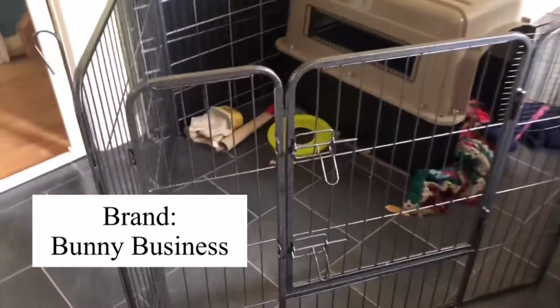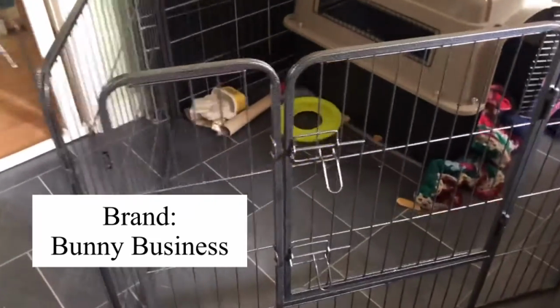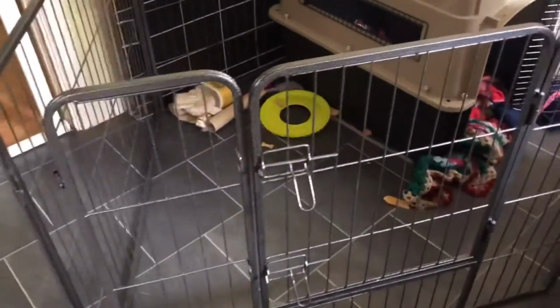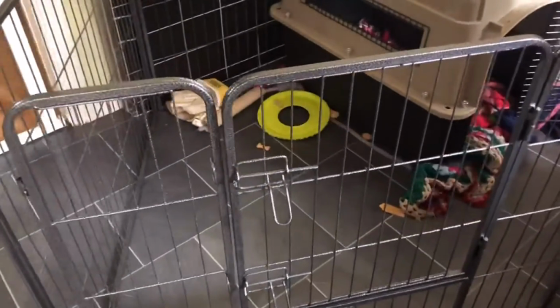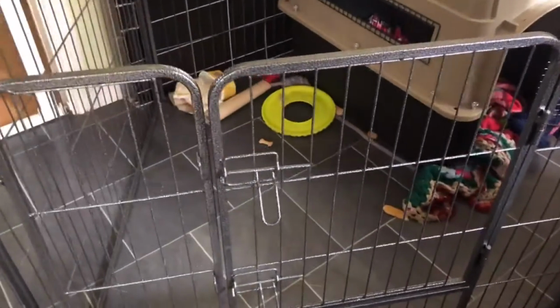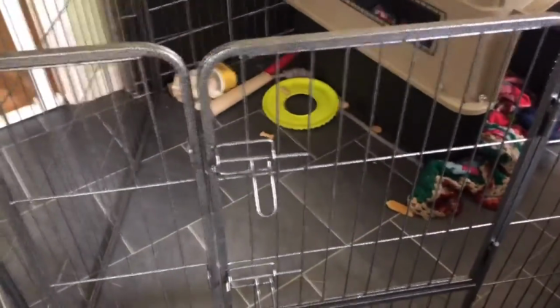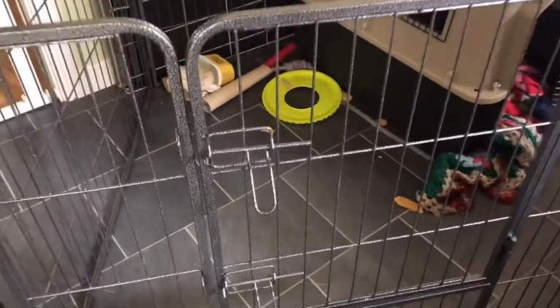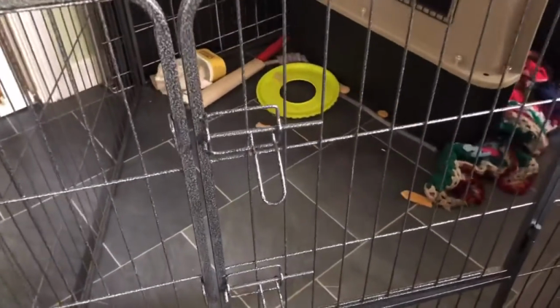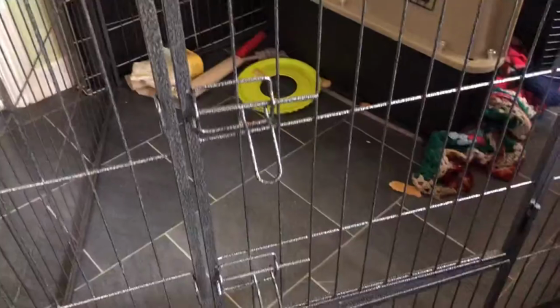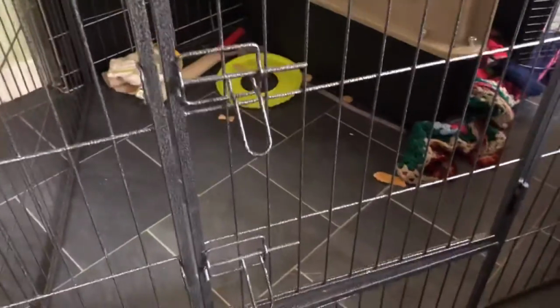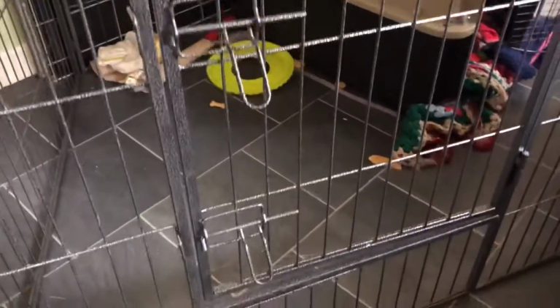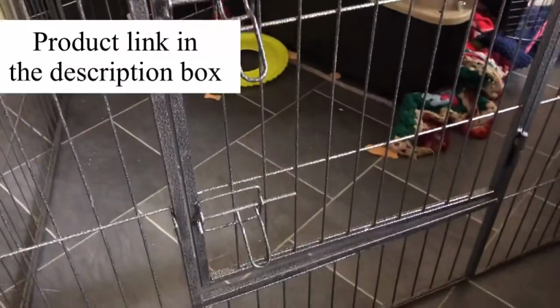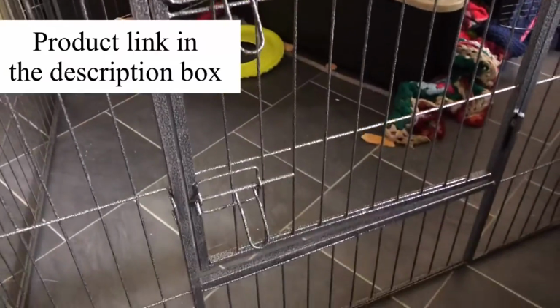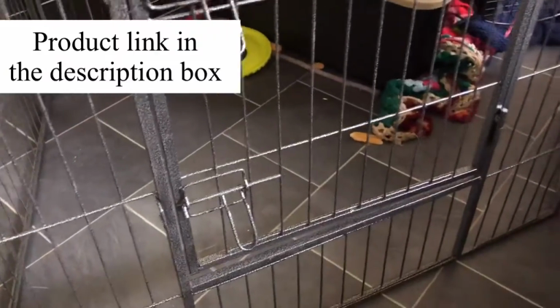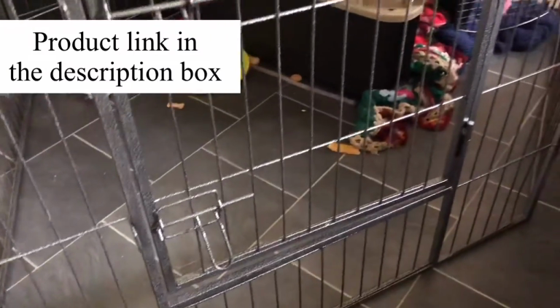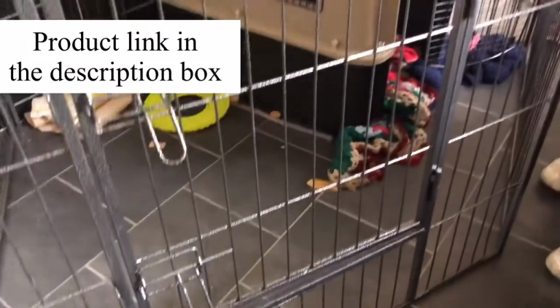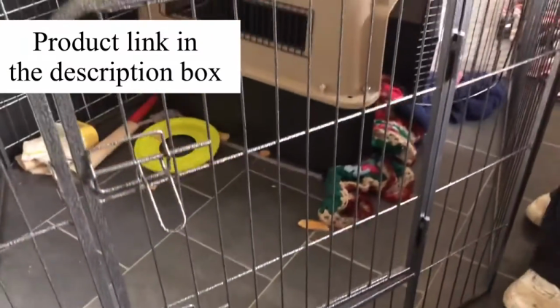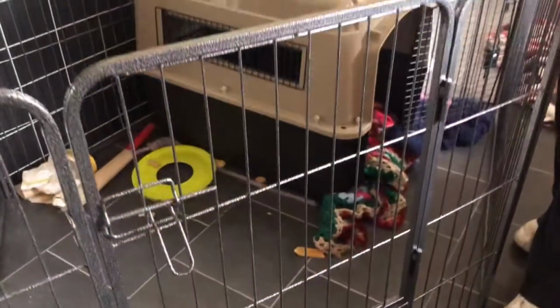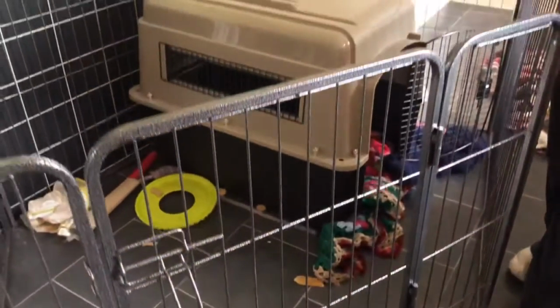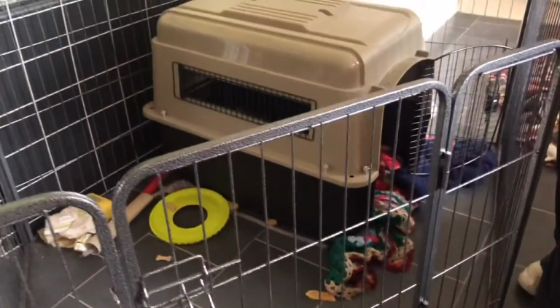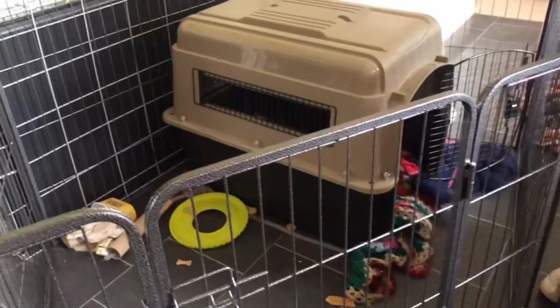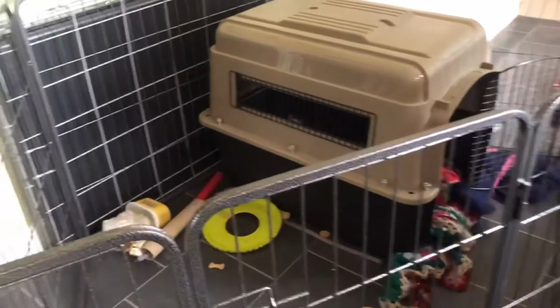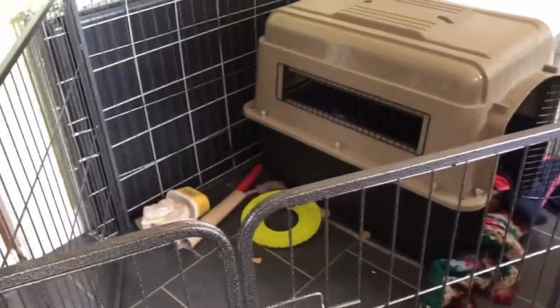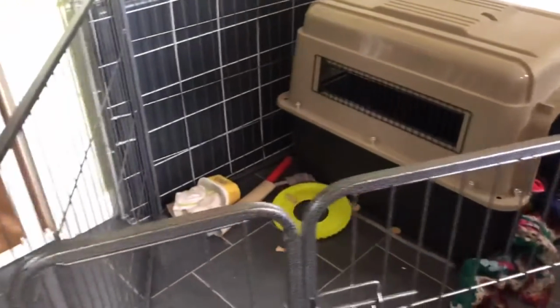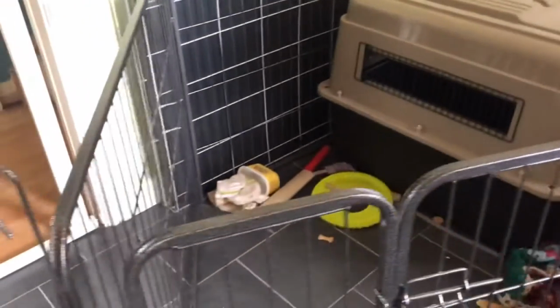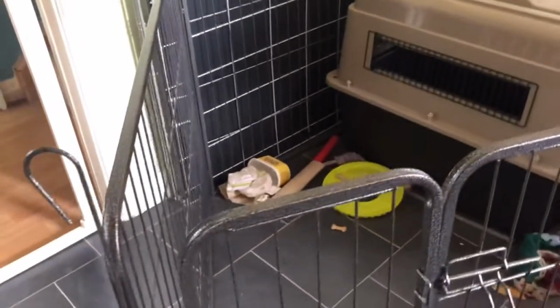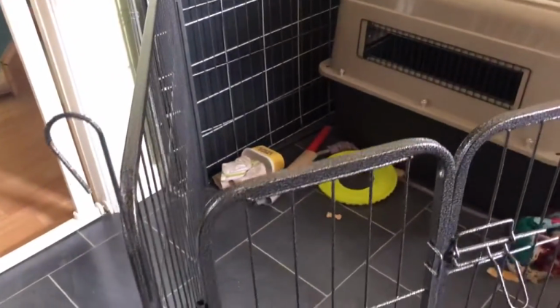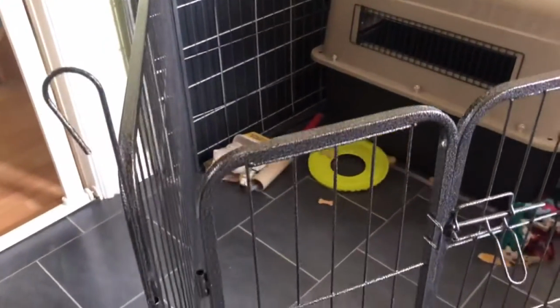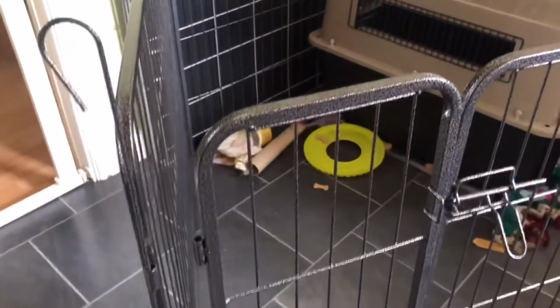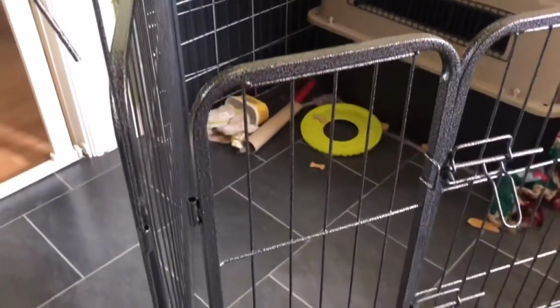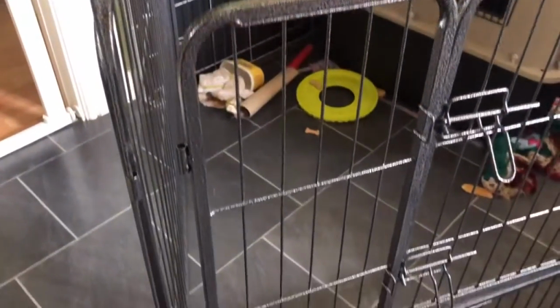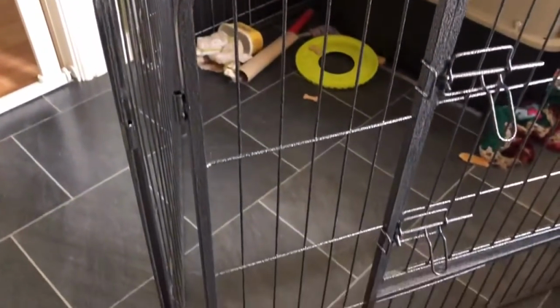This is actually a garden gate for animals from Amazon. The first one I purchased was £74.99, but I then bought another one so I can cordon off part of my garden, and that cost me £84.